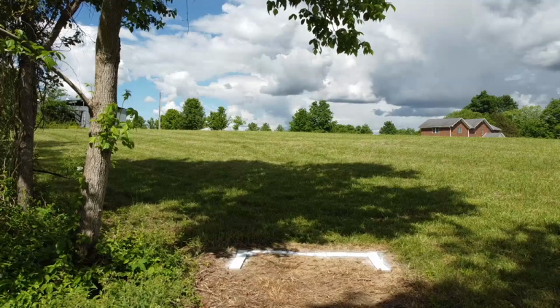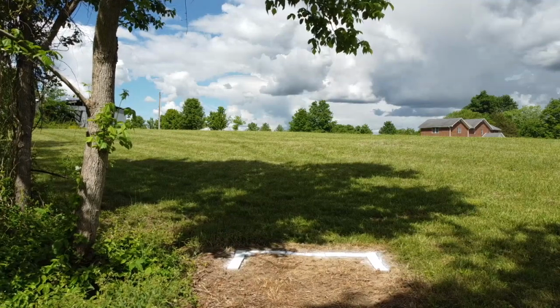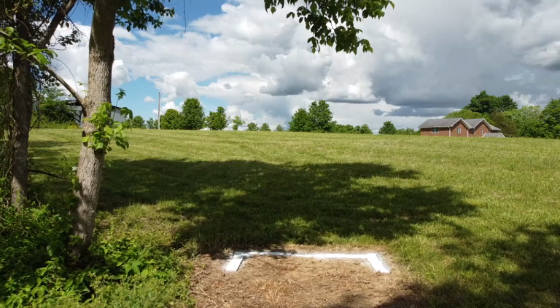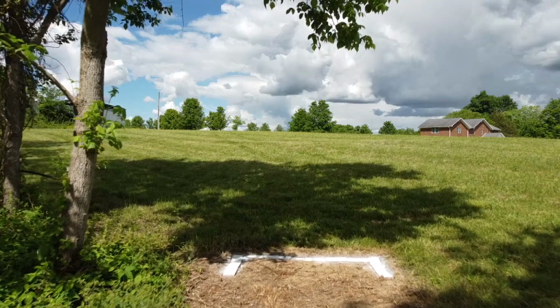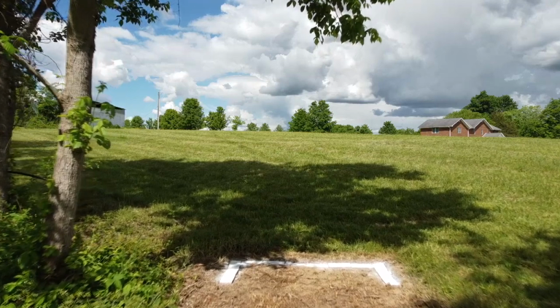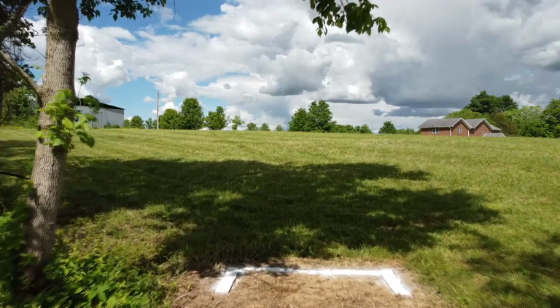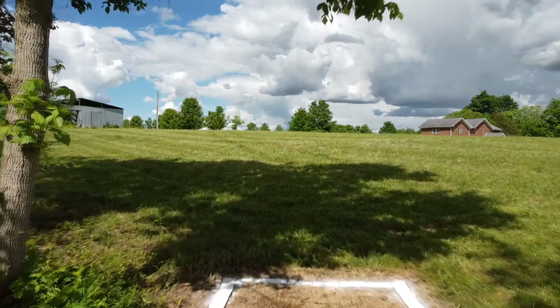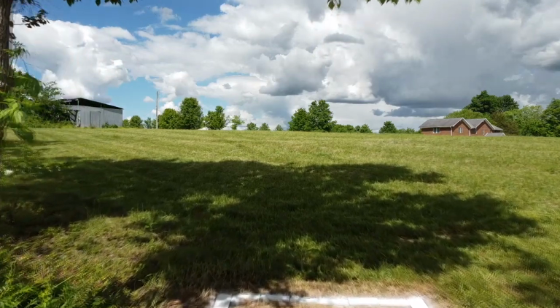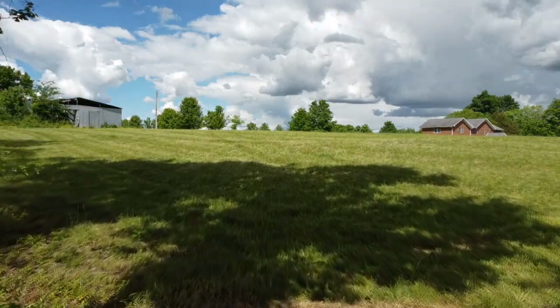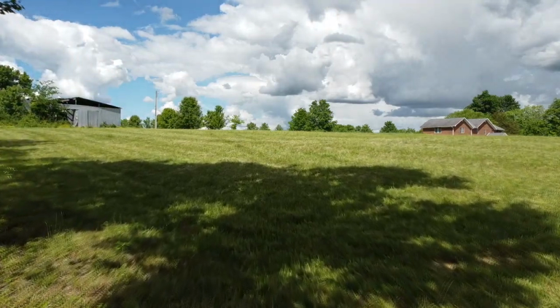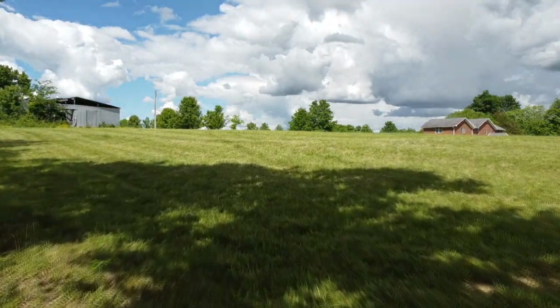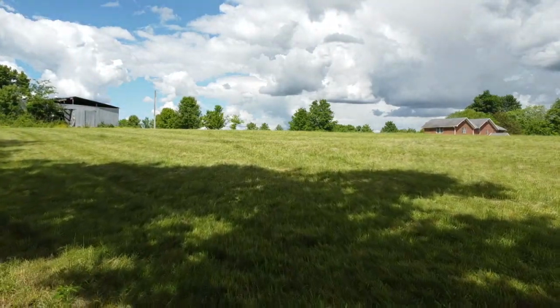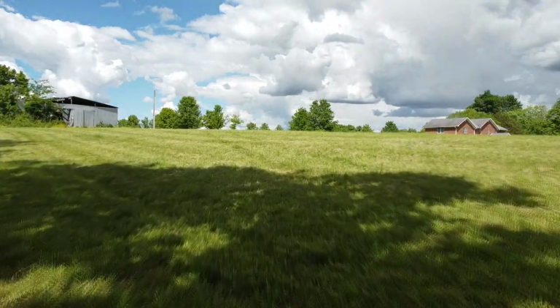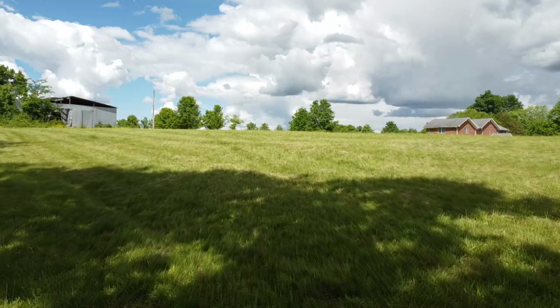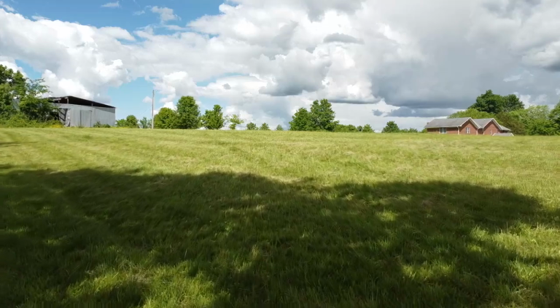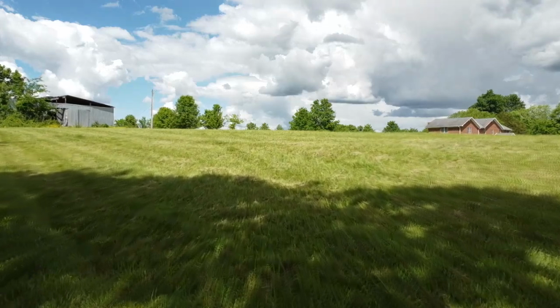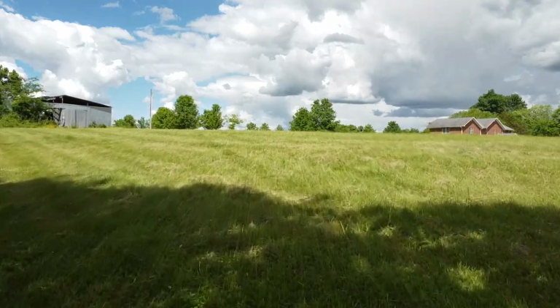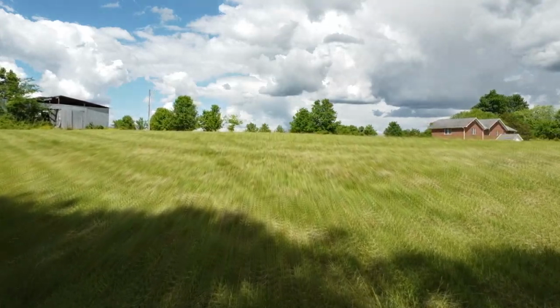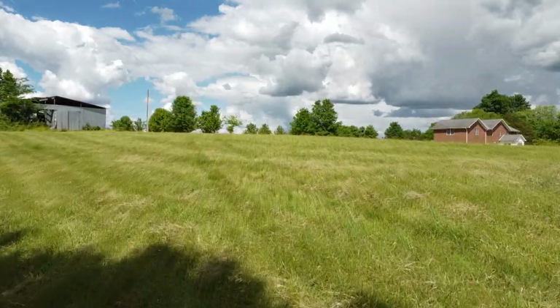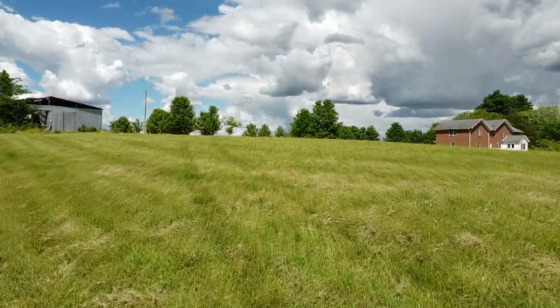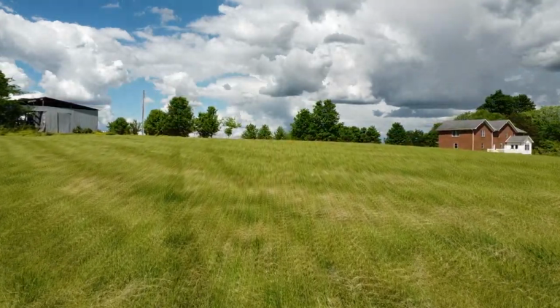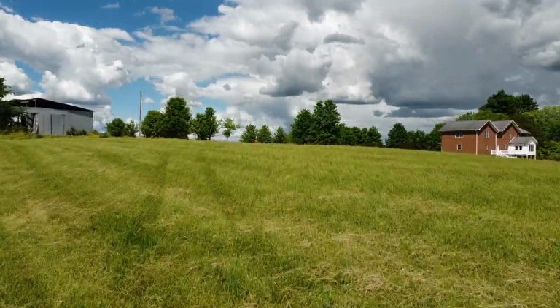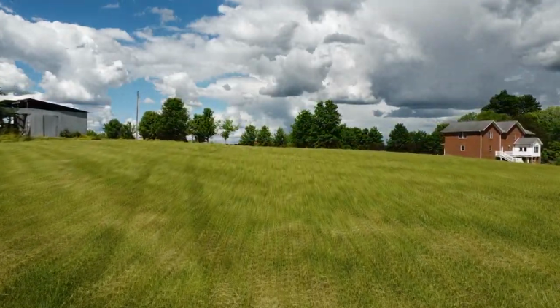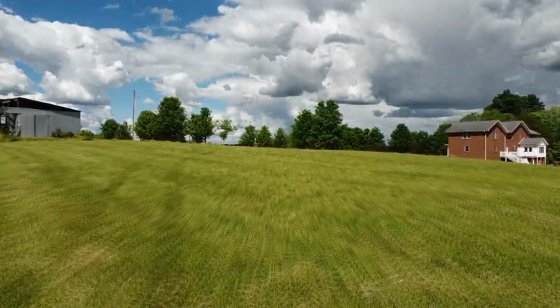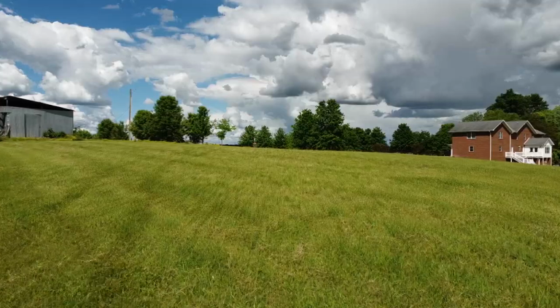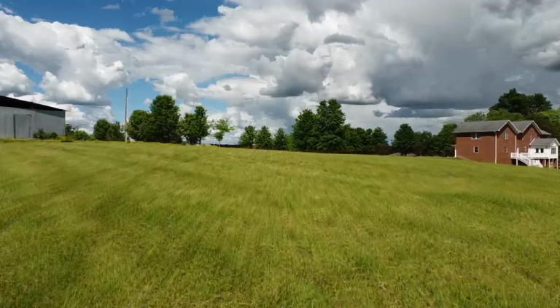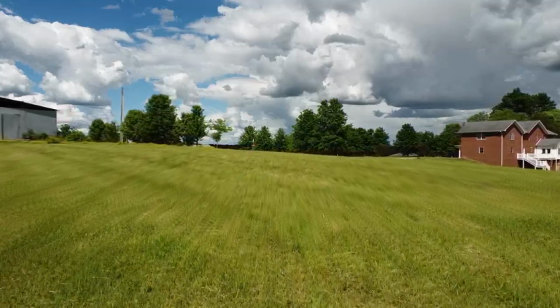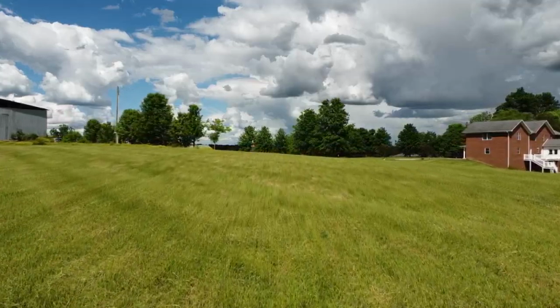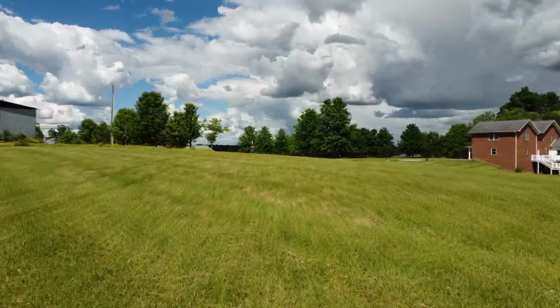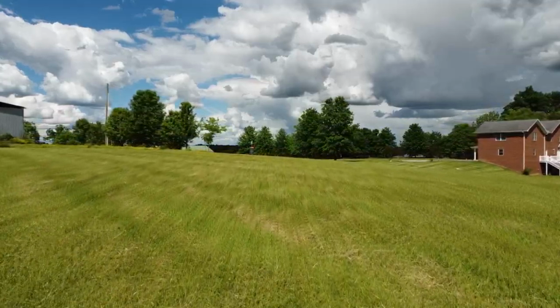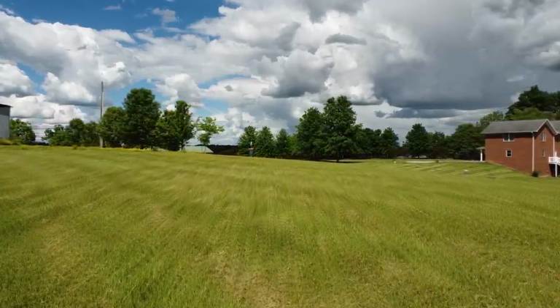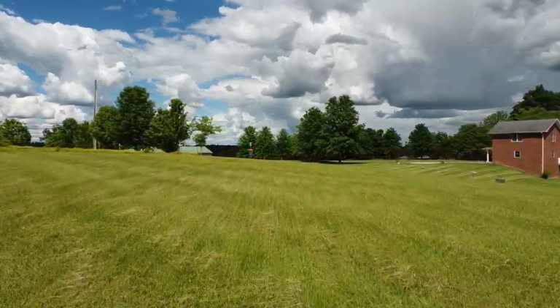Hole number seven here at Halo Disc Golf and Sports is a 268 foot par 3. Your tee shot on this hole plays uphill, but that can be quite a bit deceiving. As you can see, the hill flattens out and the basket is on the down slope on the other side.